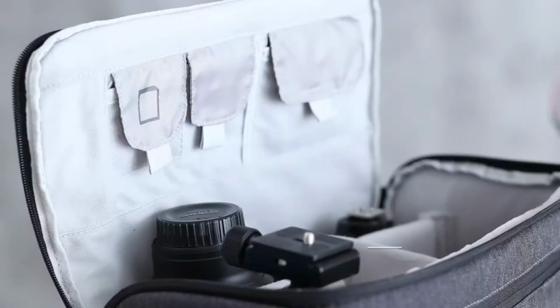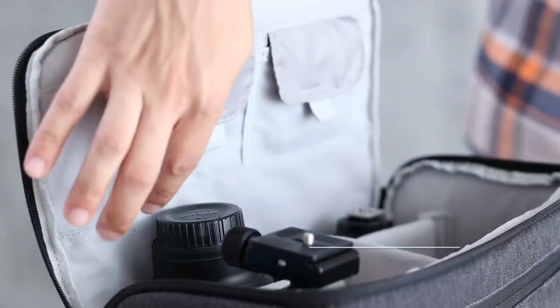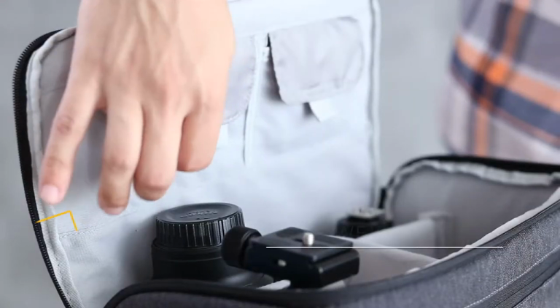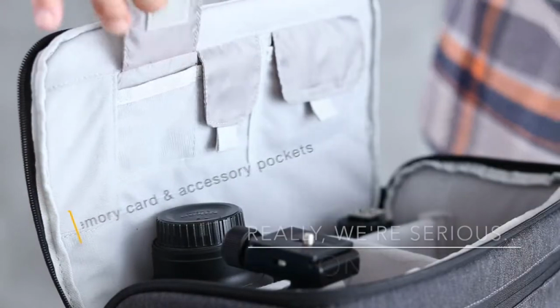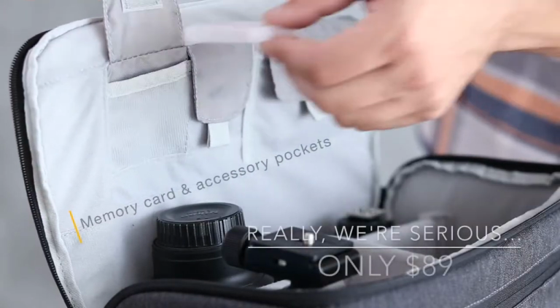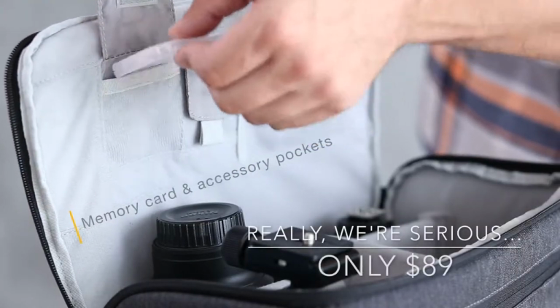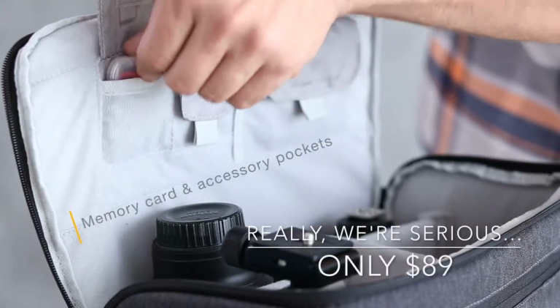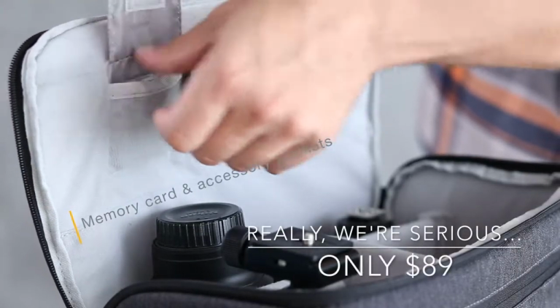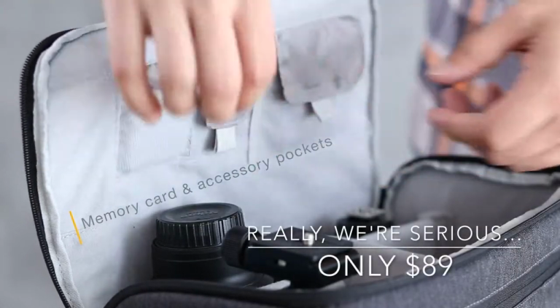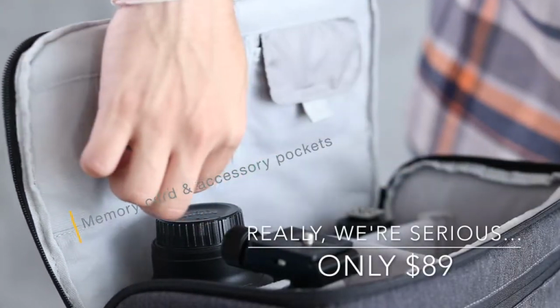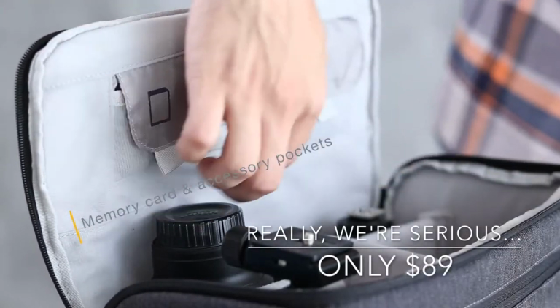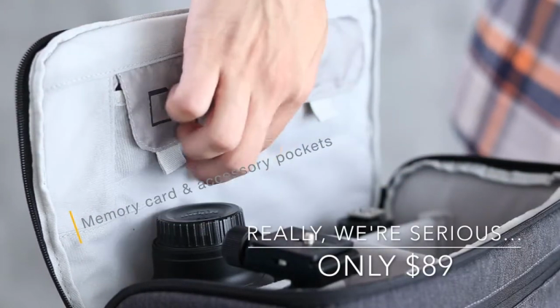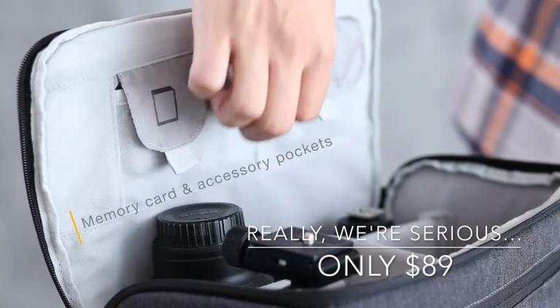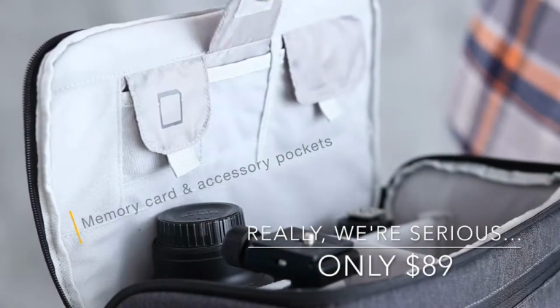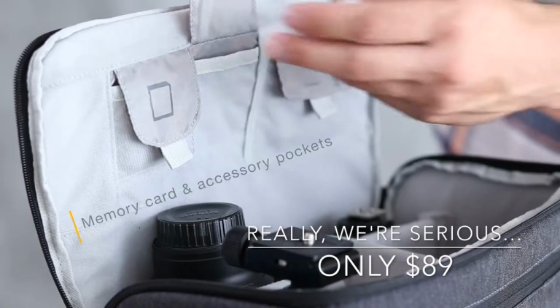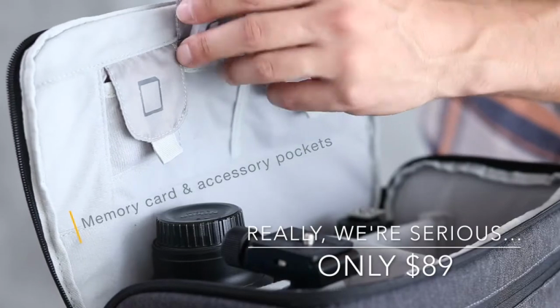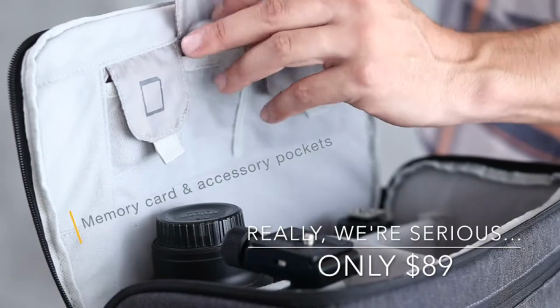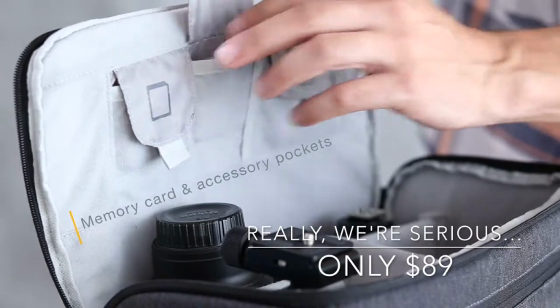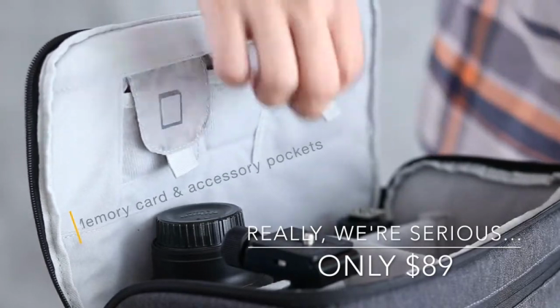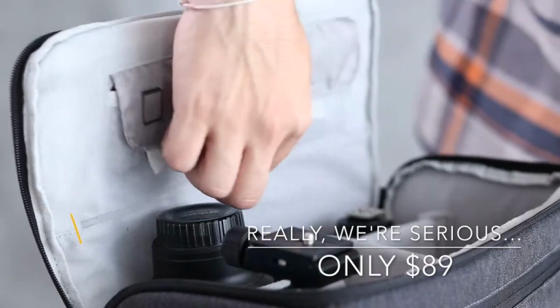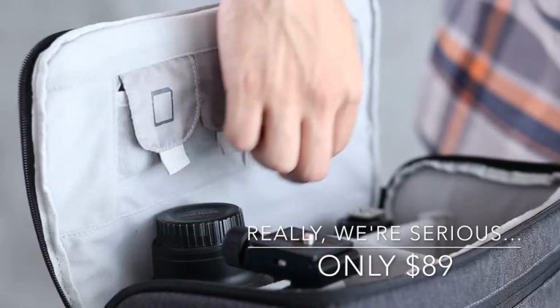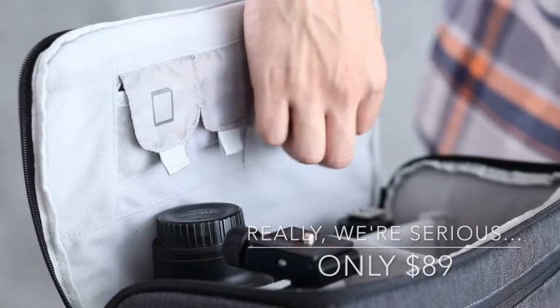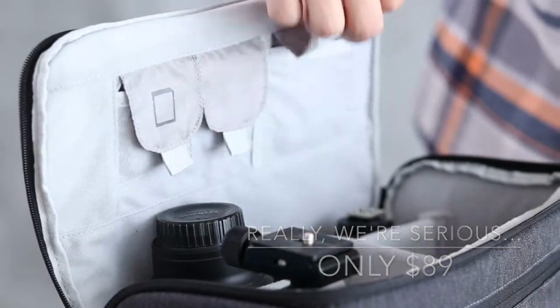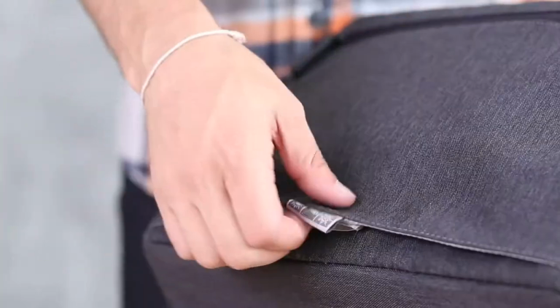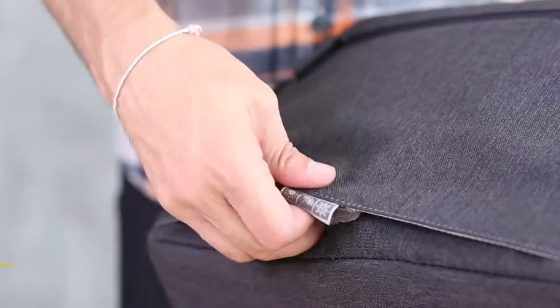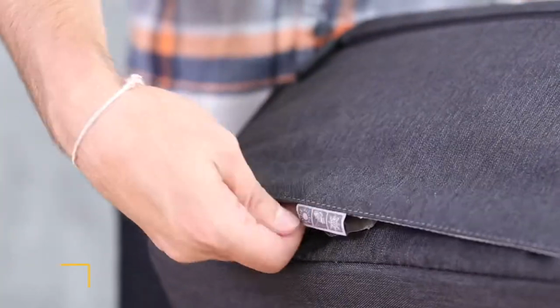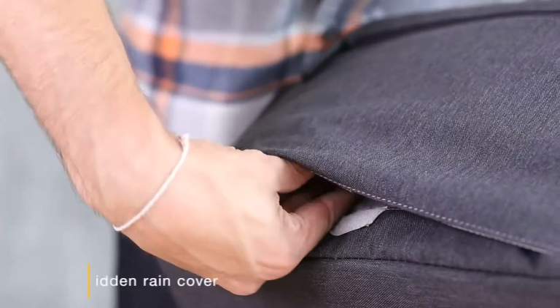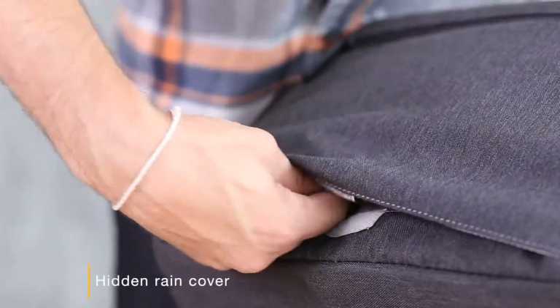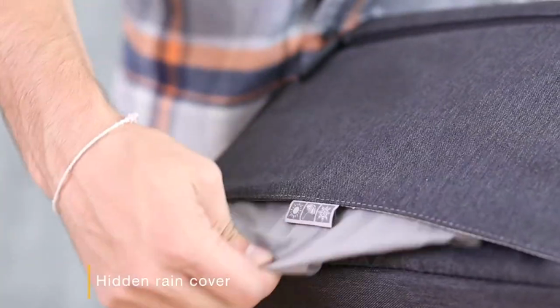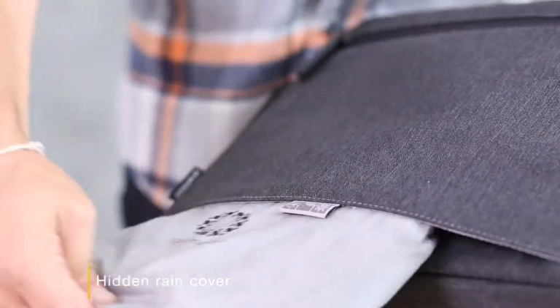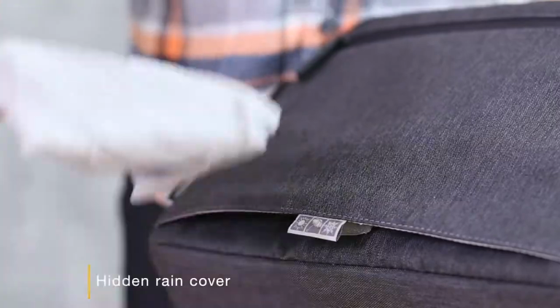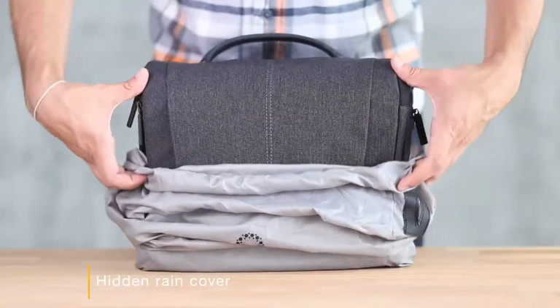Memory card pockets built into the interior make organizing easy and efficient. The extra pocket is perfect to keep a filter or other accessories within reach. The rain cover stays tucked away in a hidden compartment until you need it.